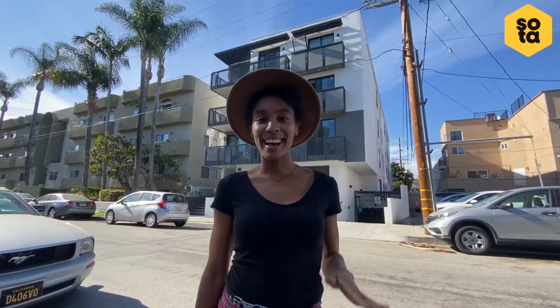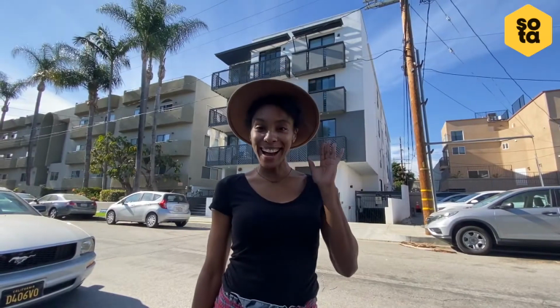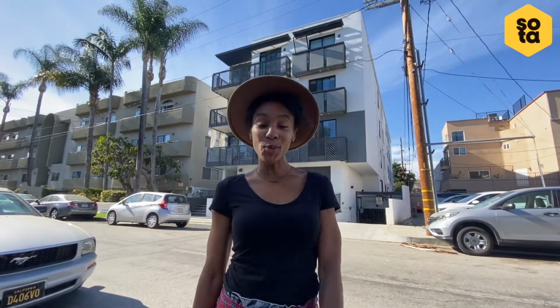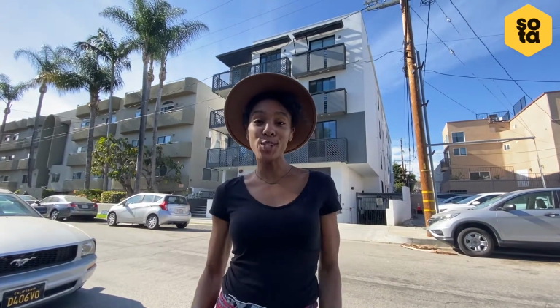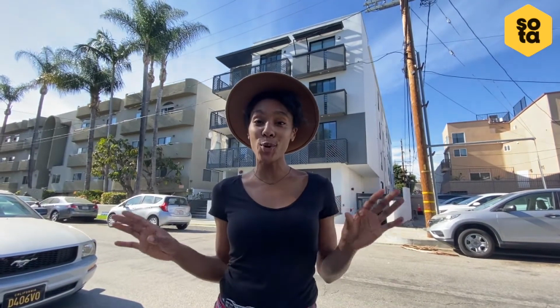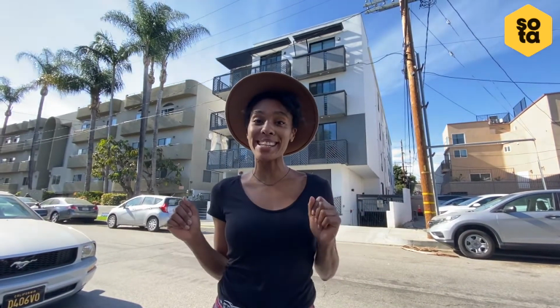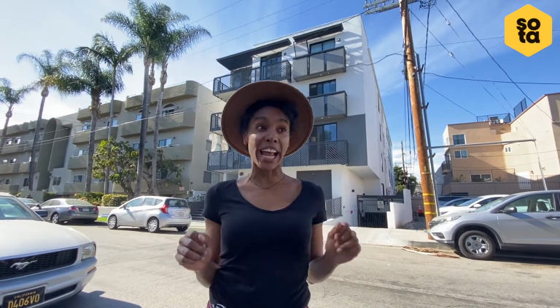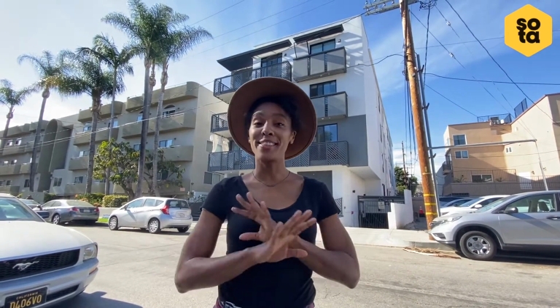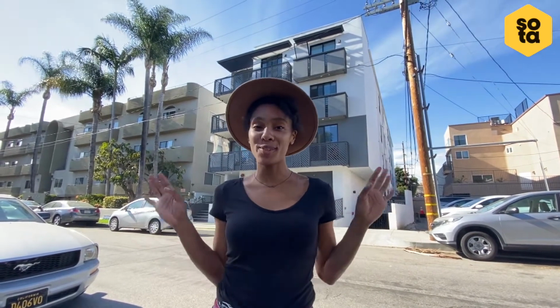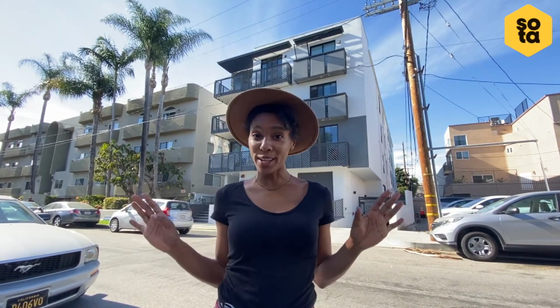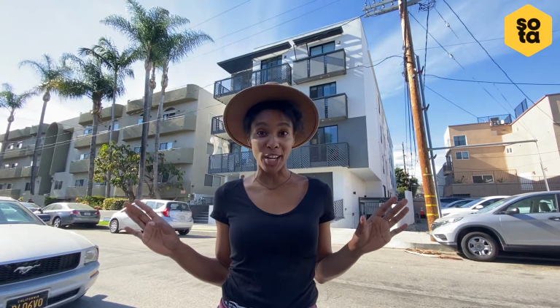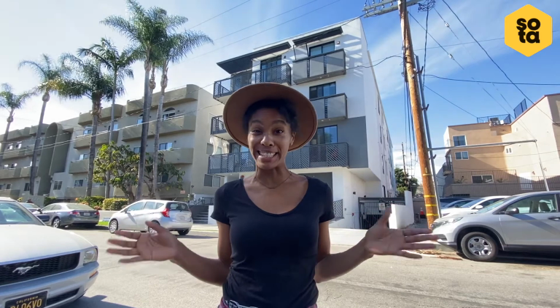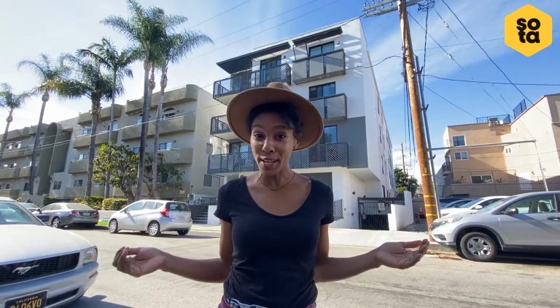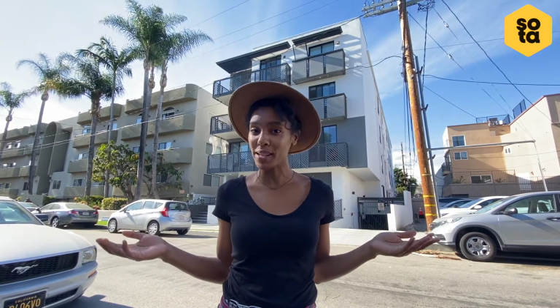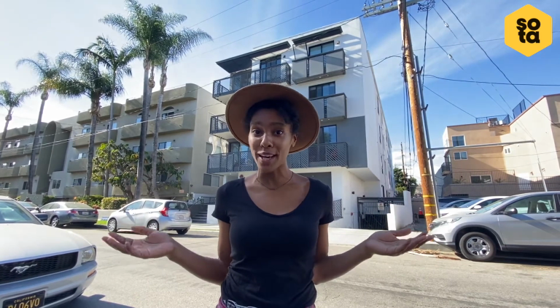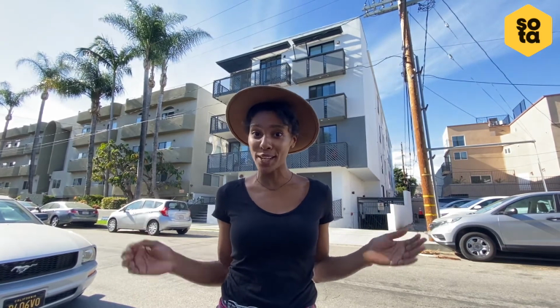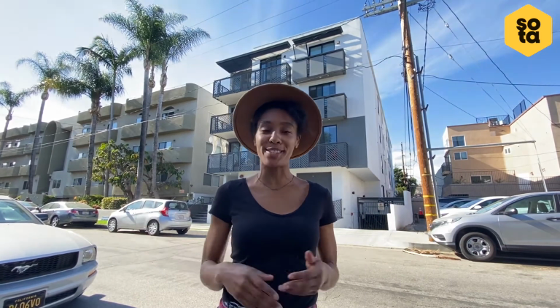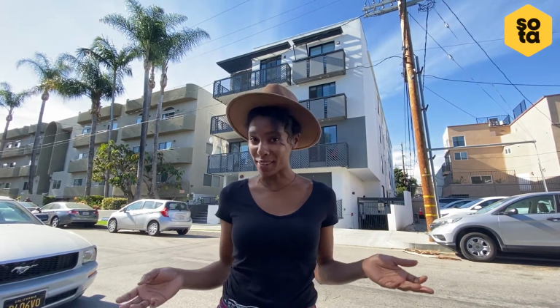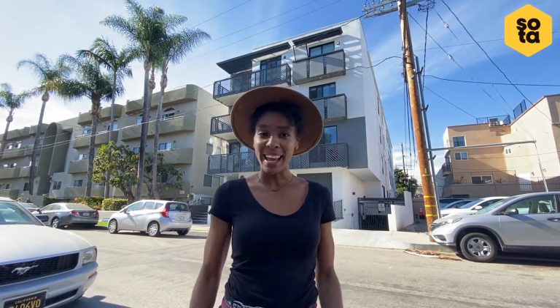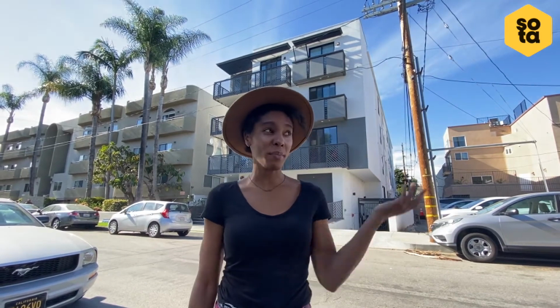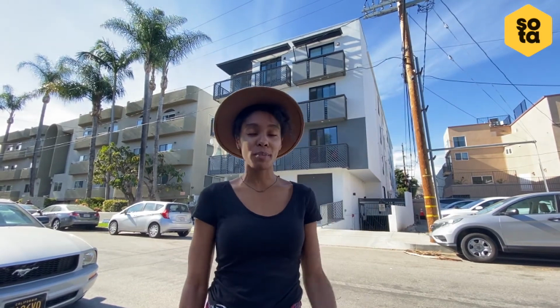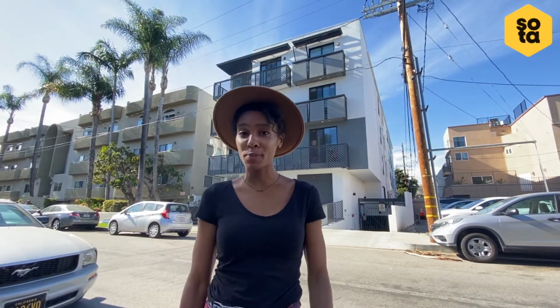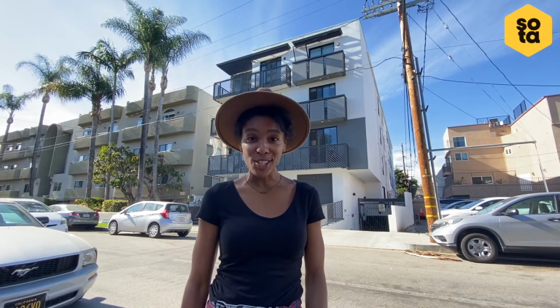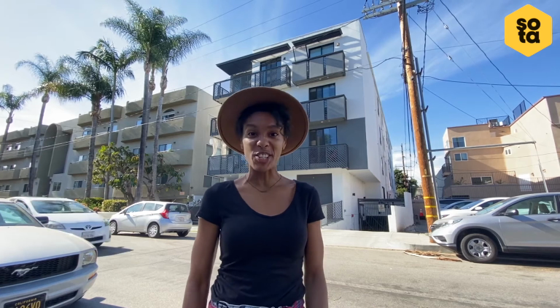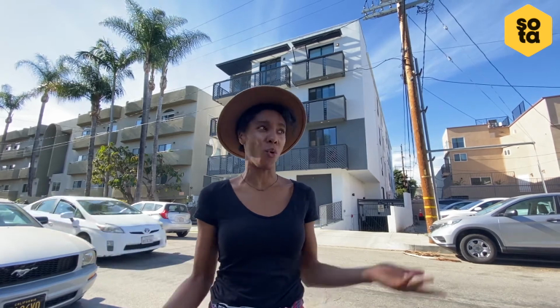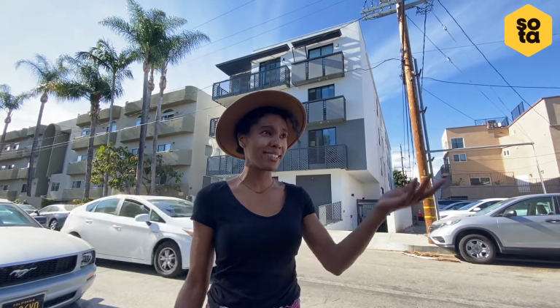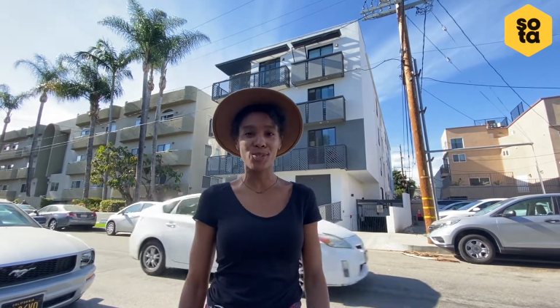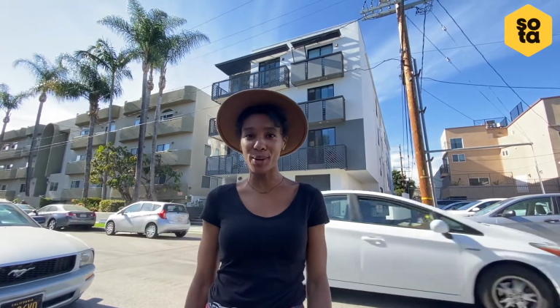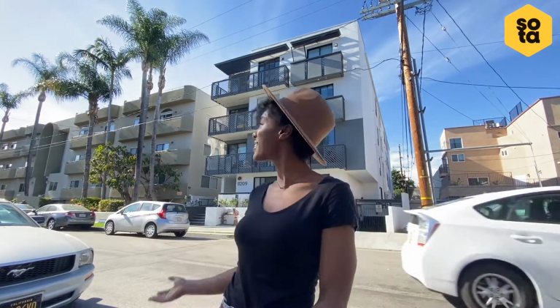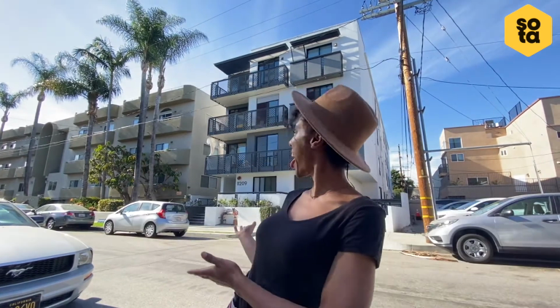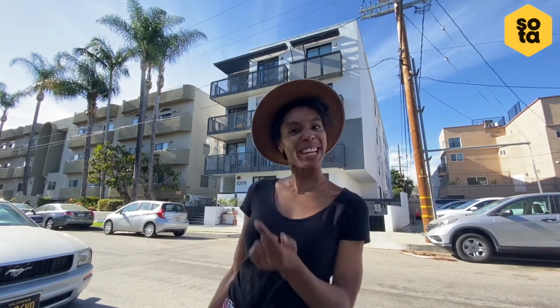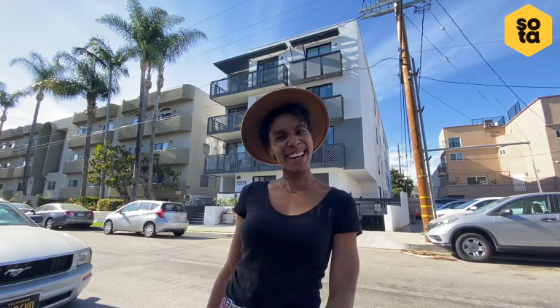Hi guys, welcome to SOTA West LA. This is a great location. It's 10 minutes from Santa Monica at the beach and surfing, one minute to public transportation, and just a walking distance to stores and restaurants. Let's go check it out.